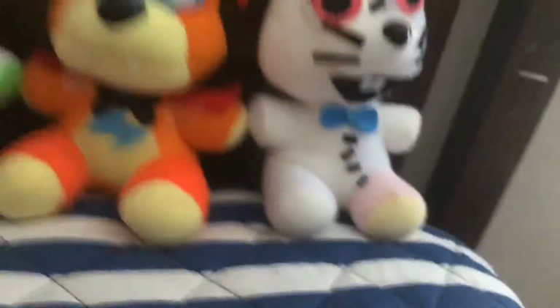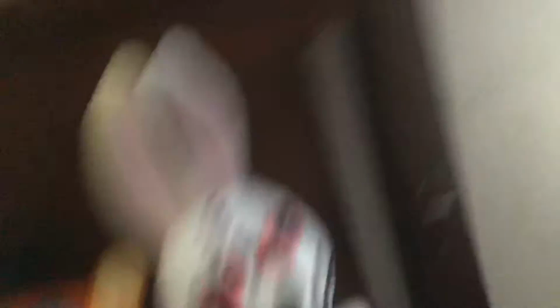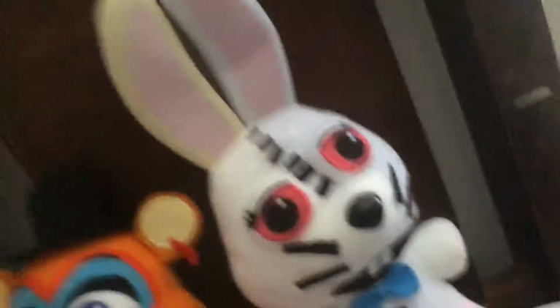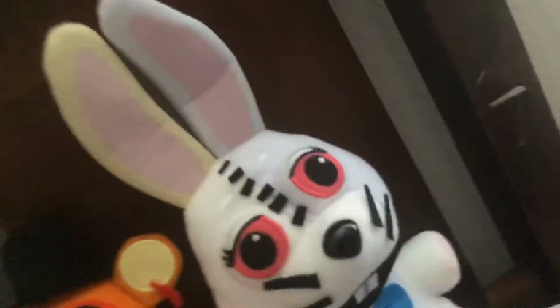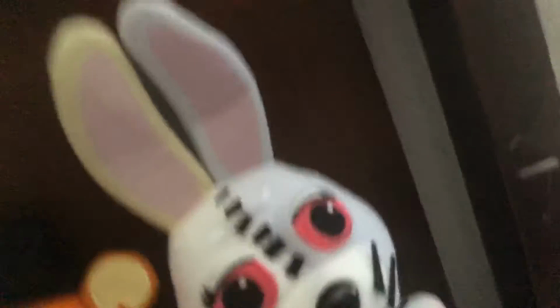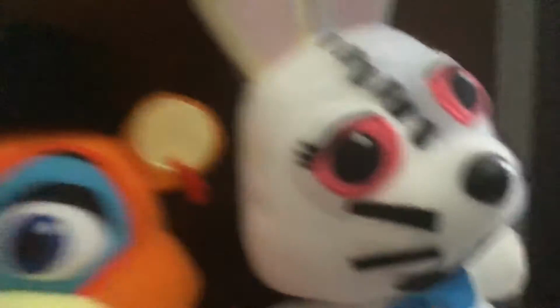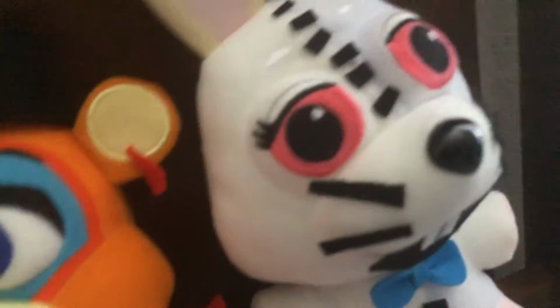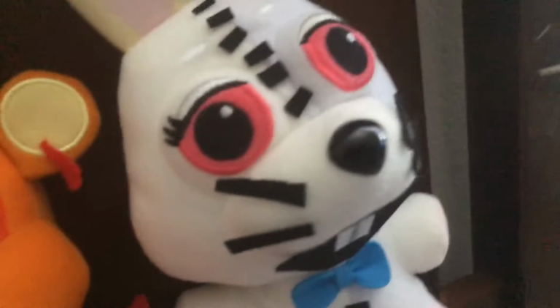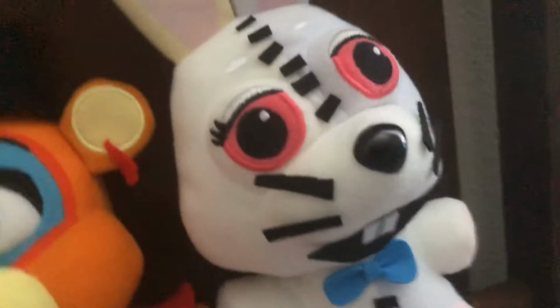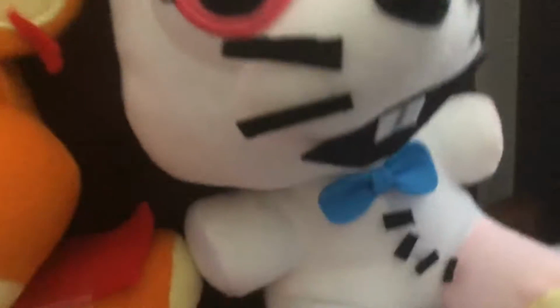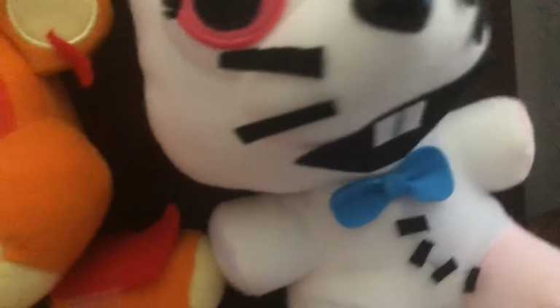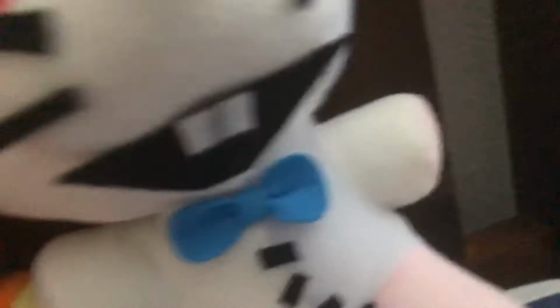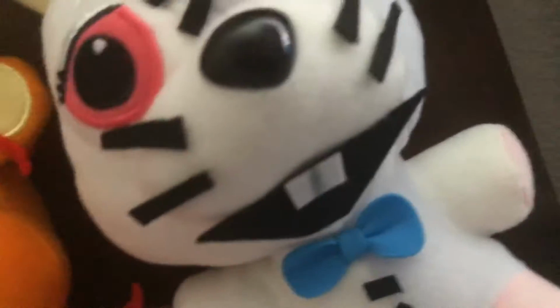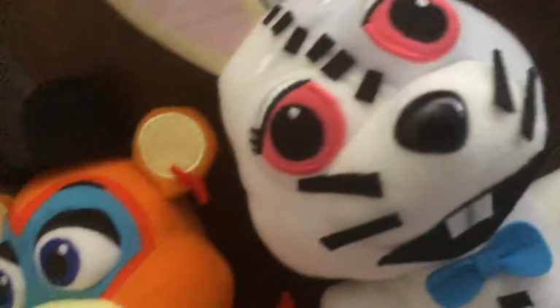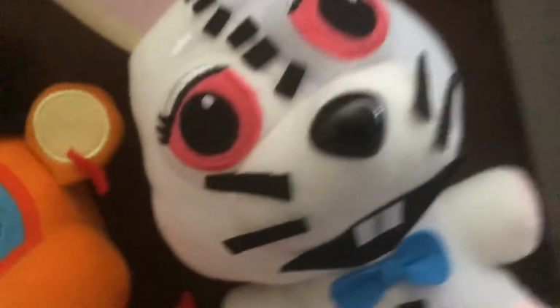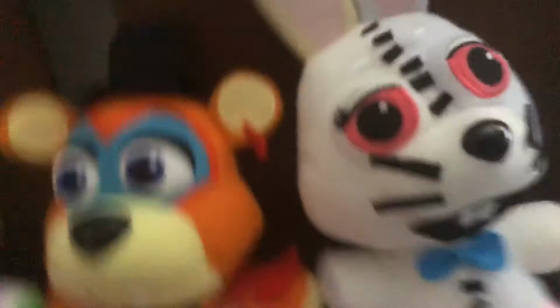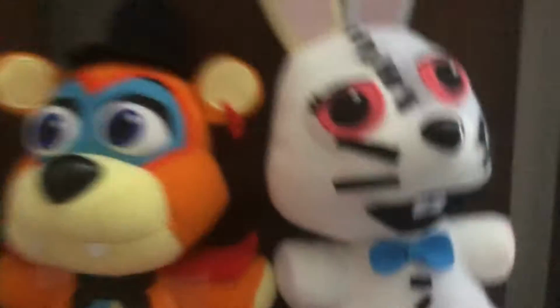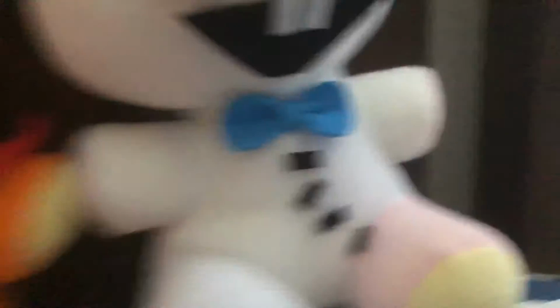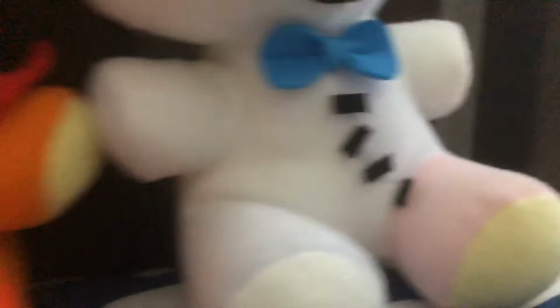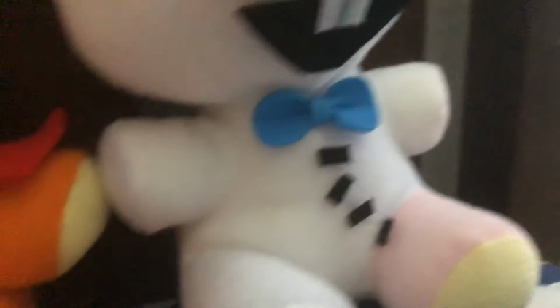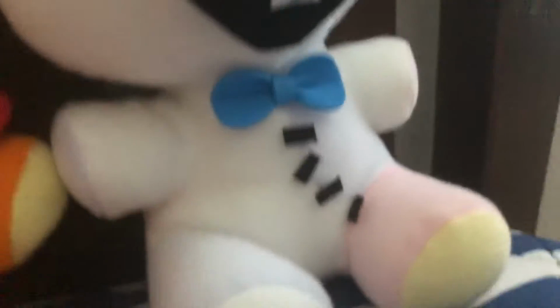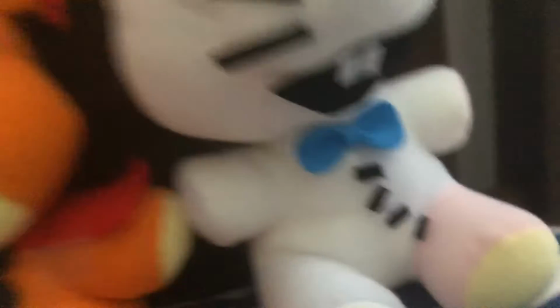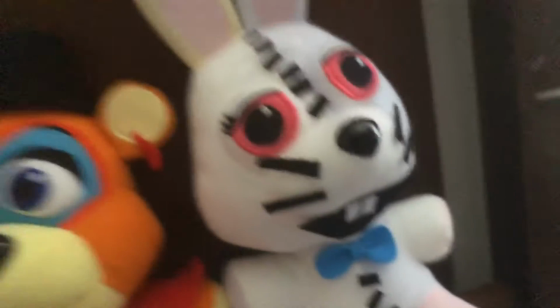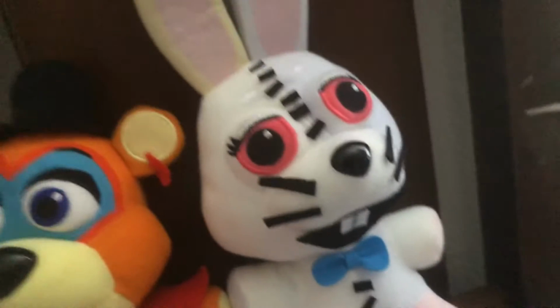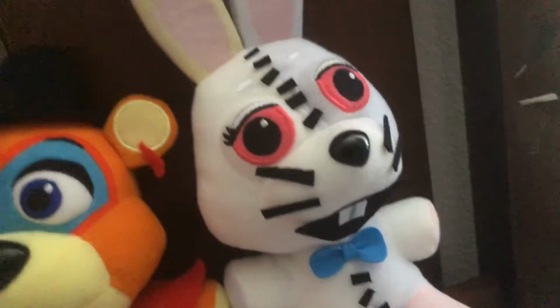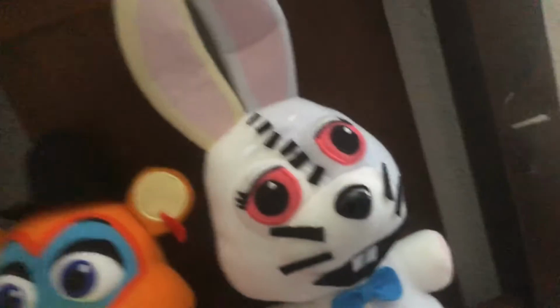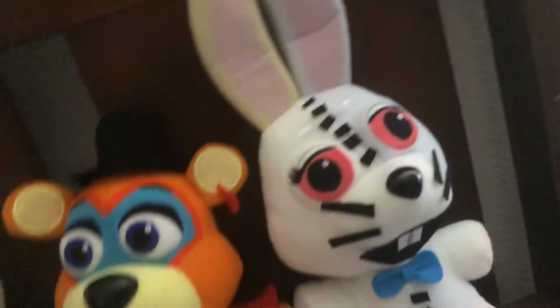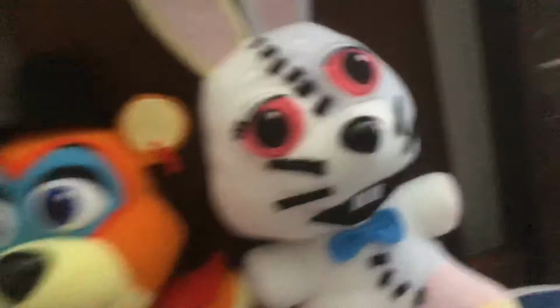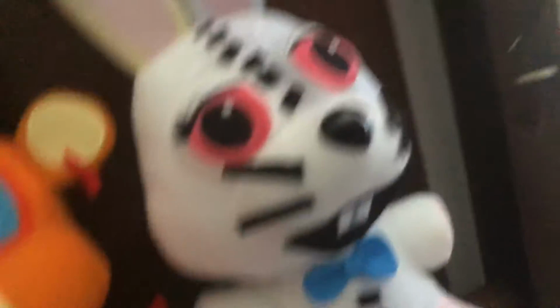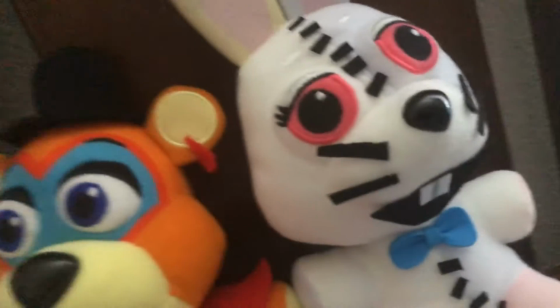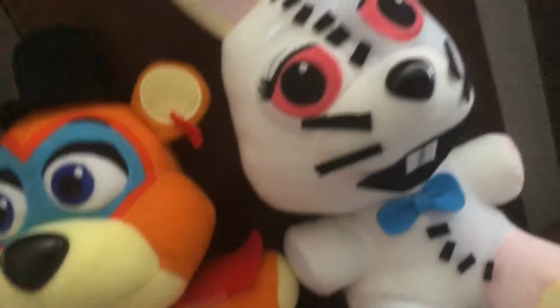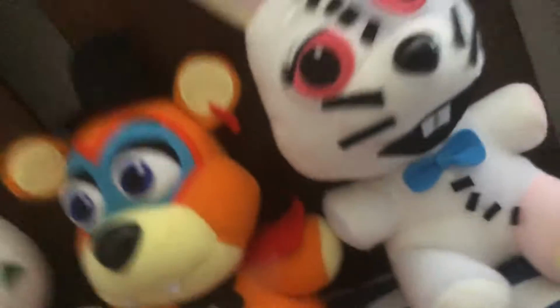Starting off with Vanny. She actually has the stitches, the mouth, and the whiskers. Couldn't change much.